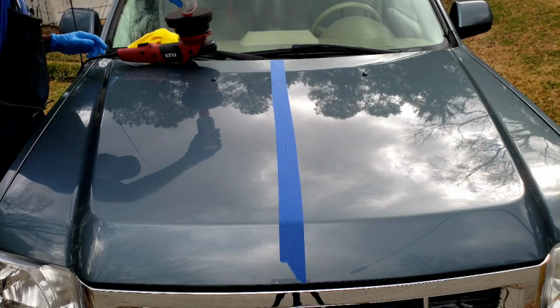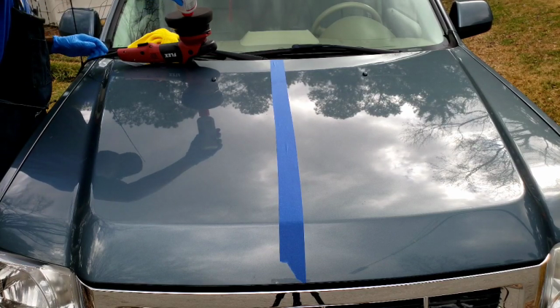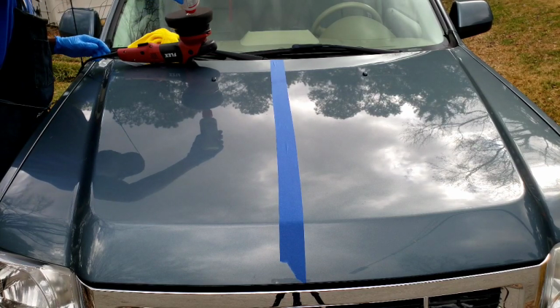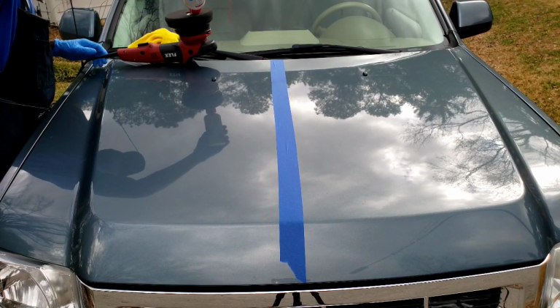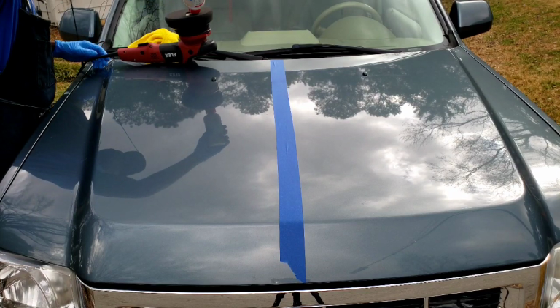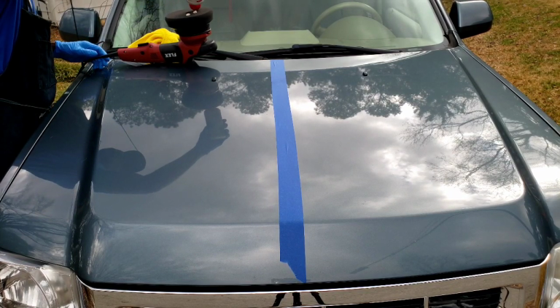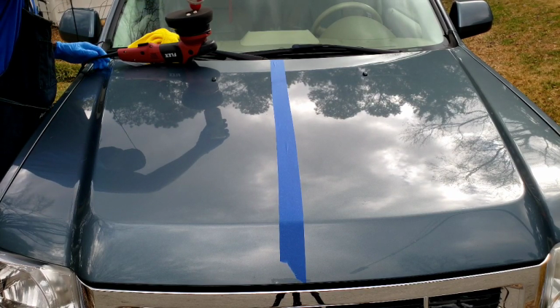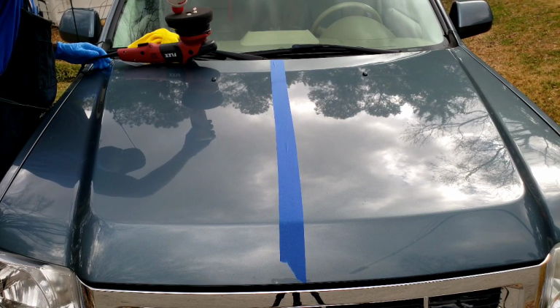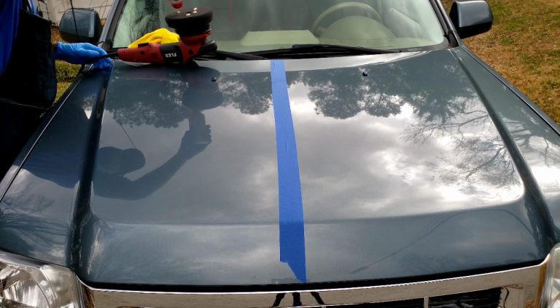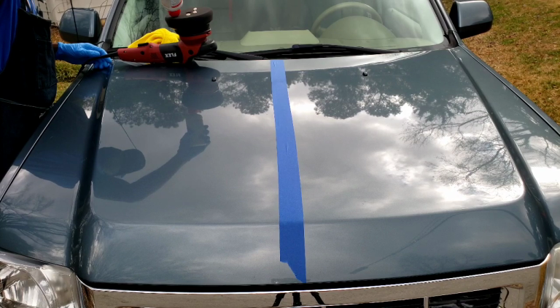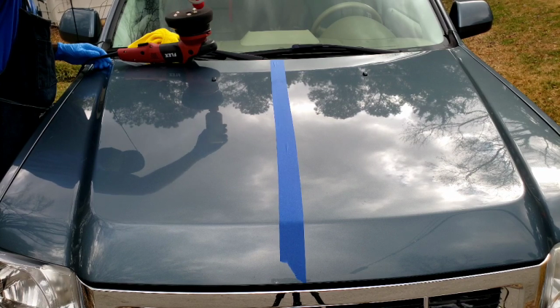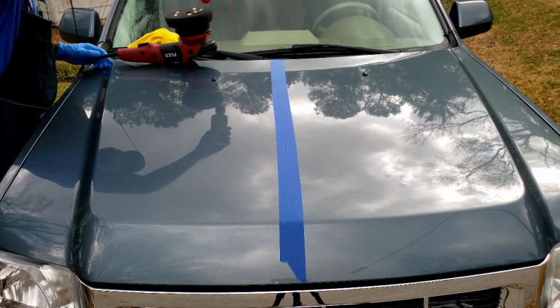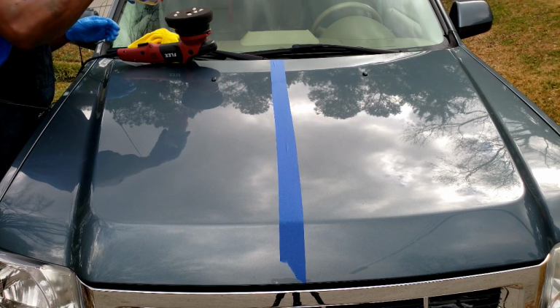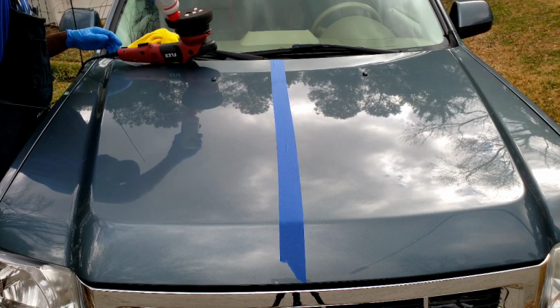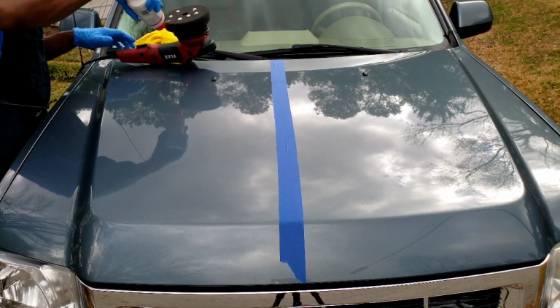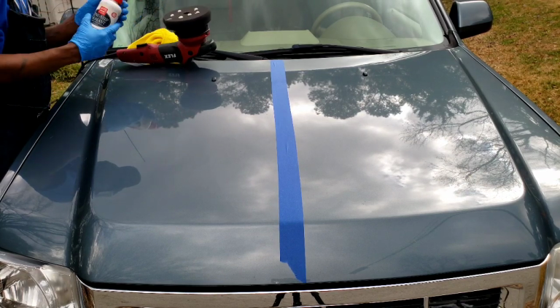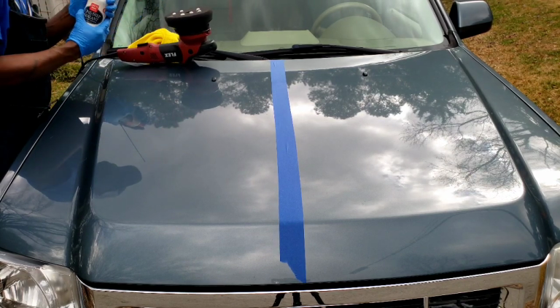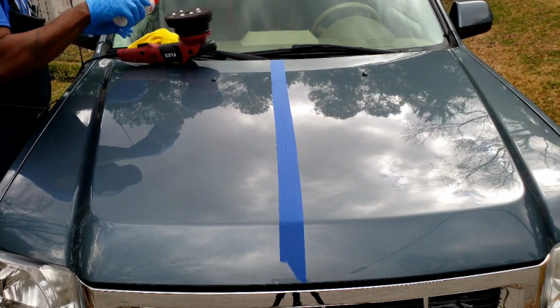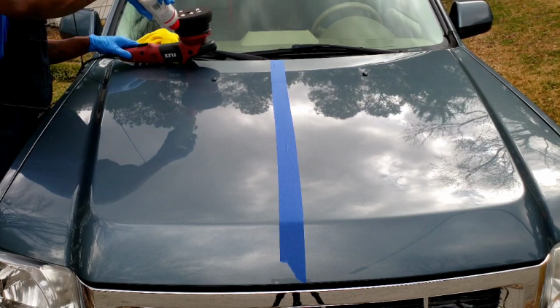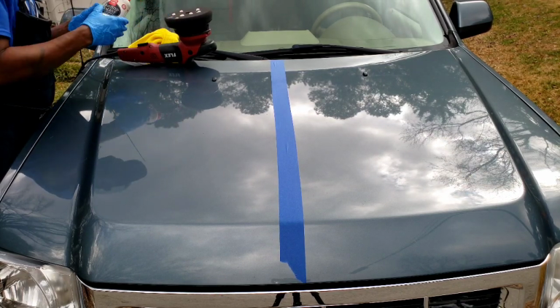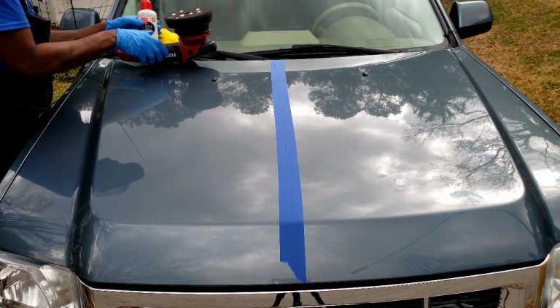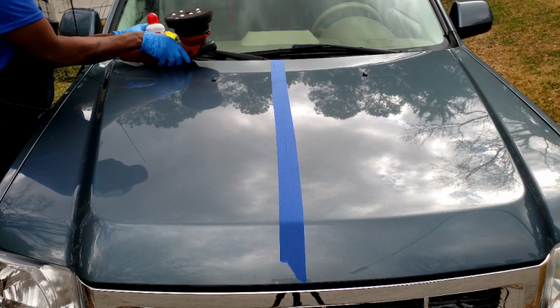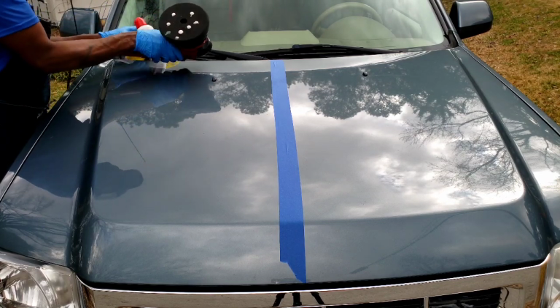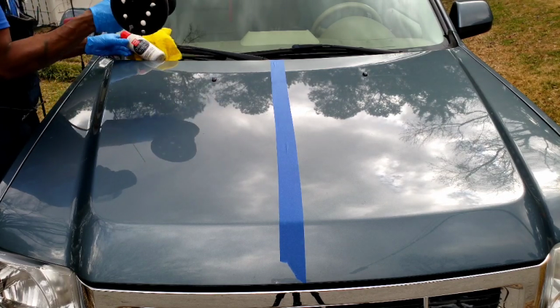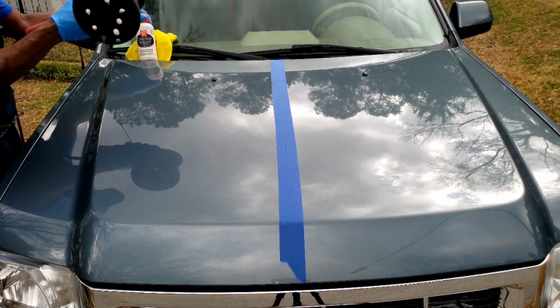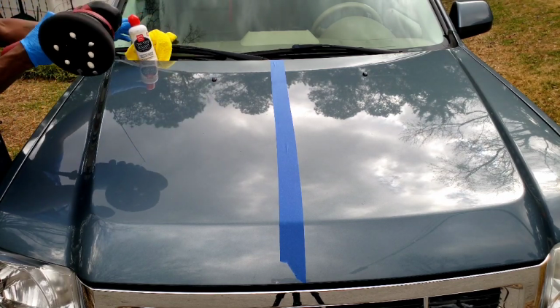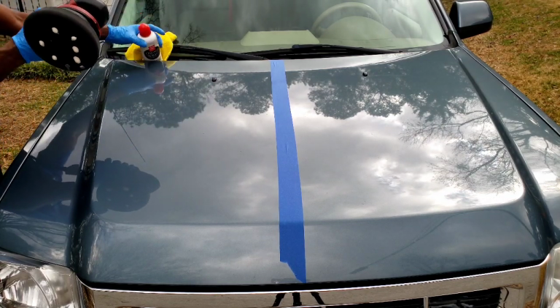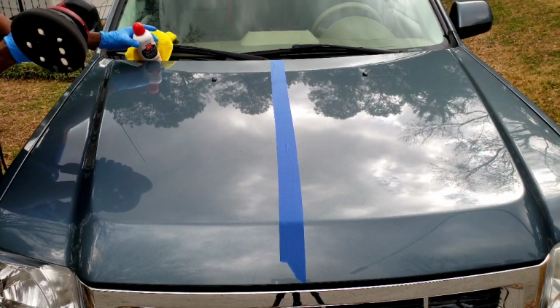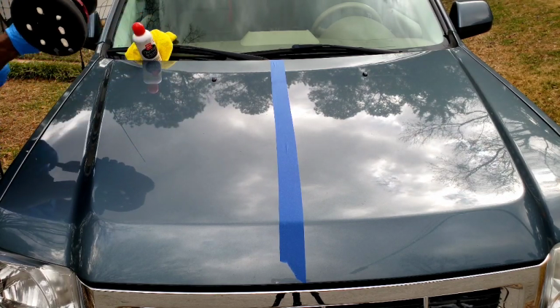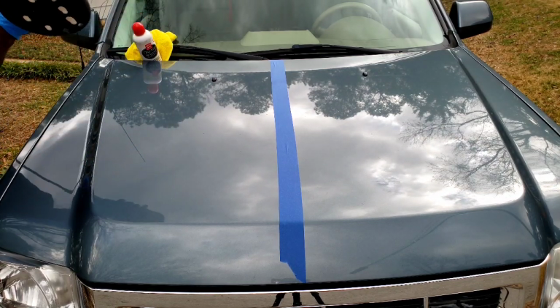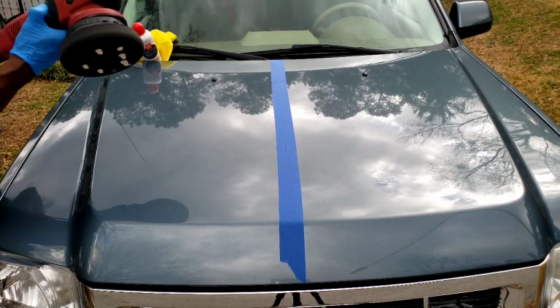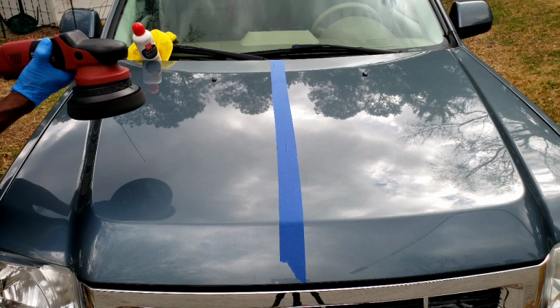I did do a dual decontamination process. I used a chemical decontaminant to remove any type of ferrous contaminants, as well as a clay bar treatment to remove anything that was left over, so this one-step paint sealant will bond to the paint properly.